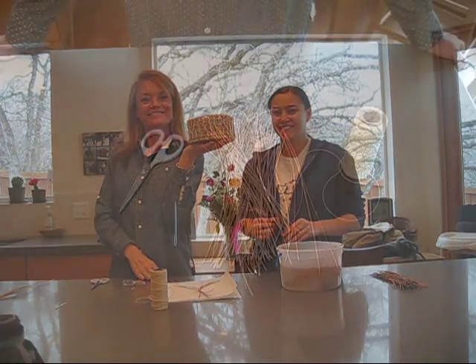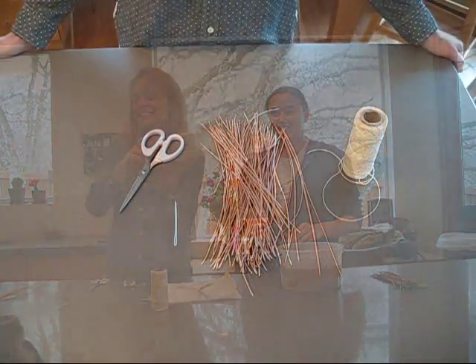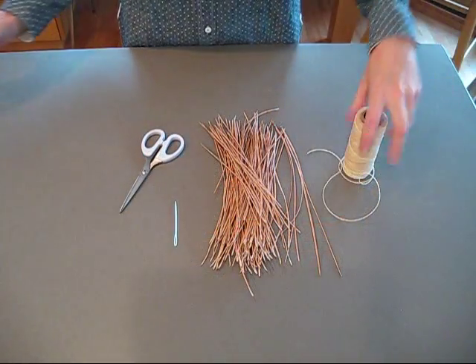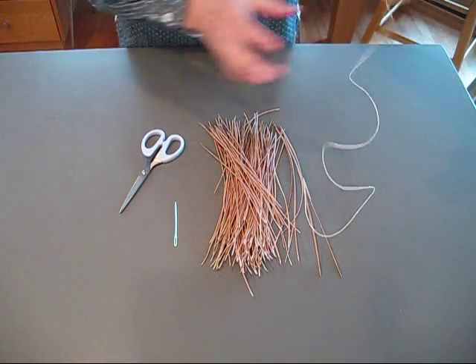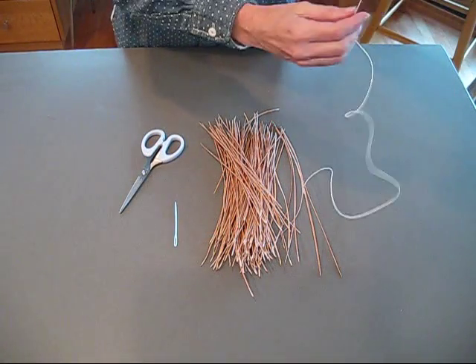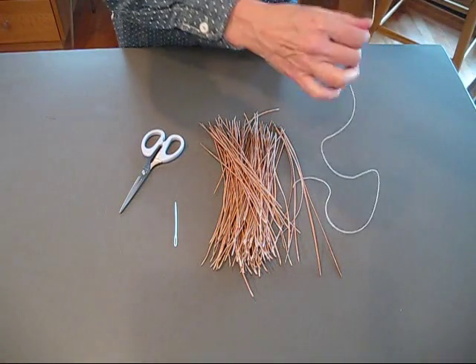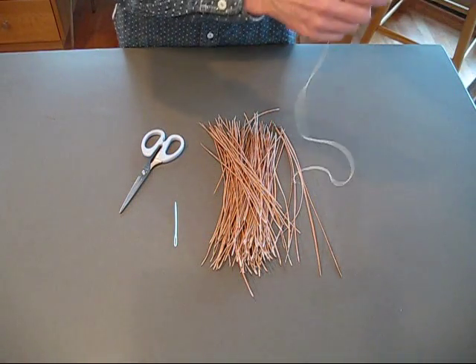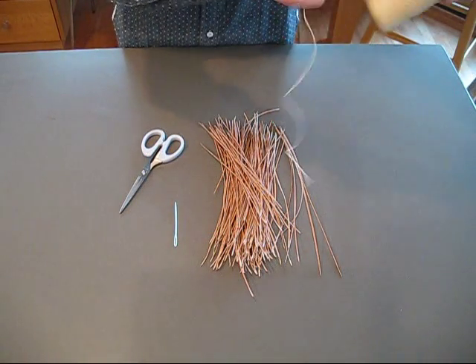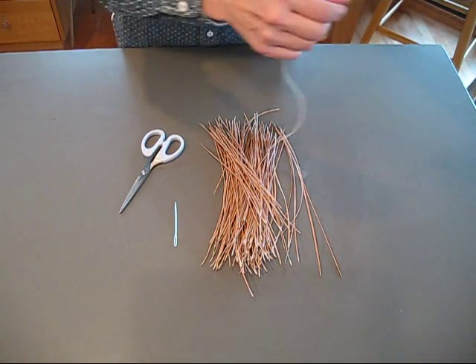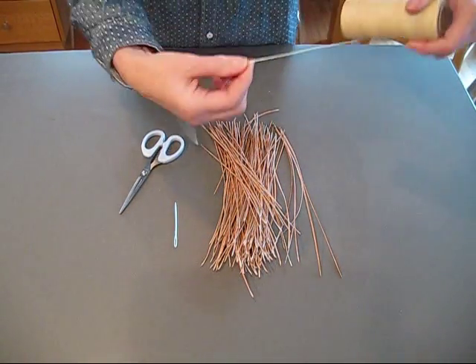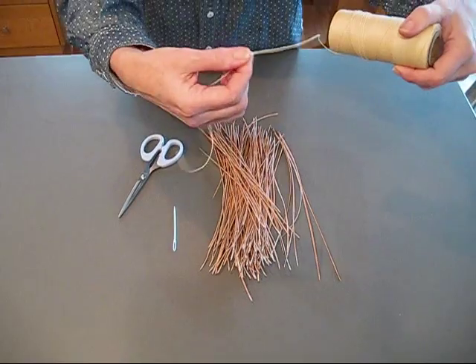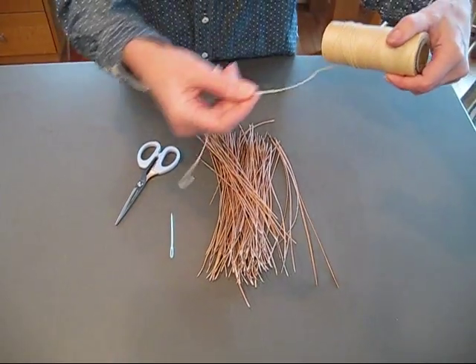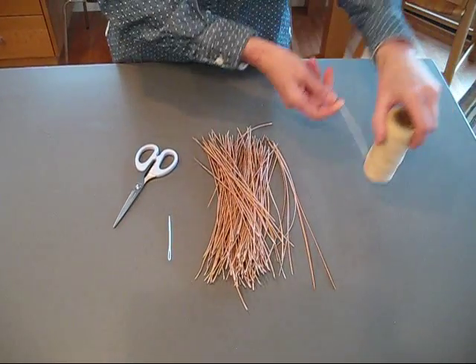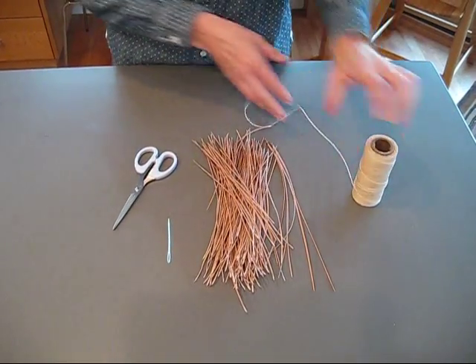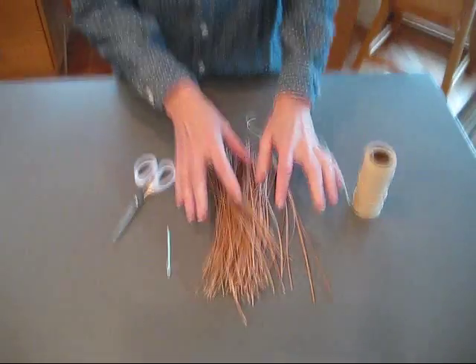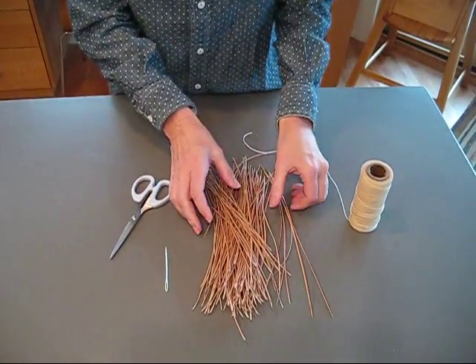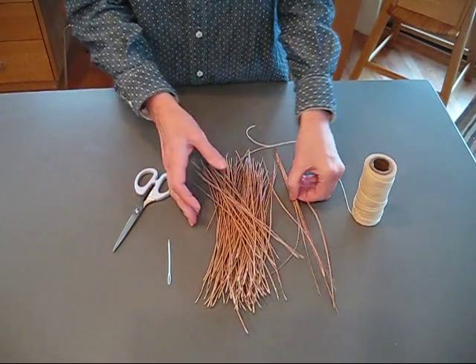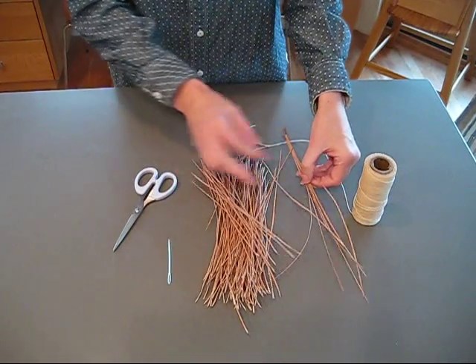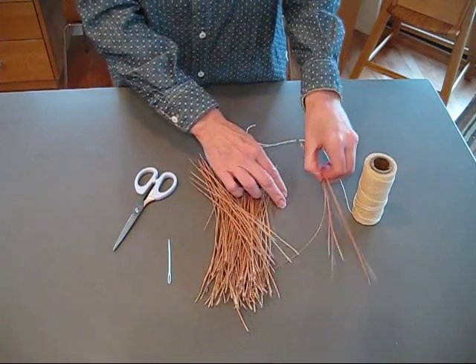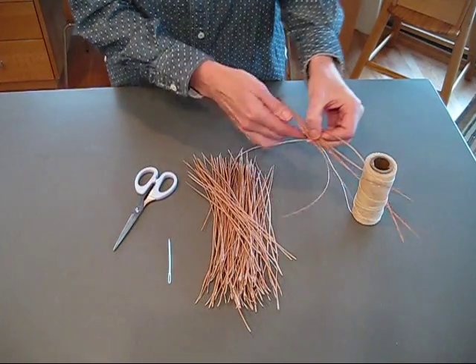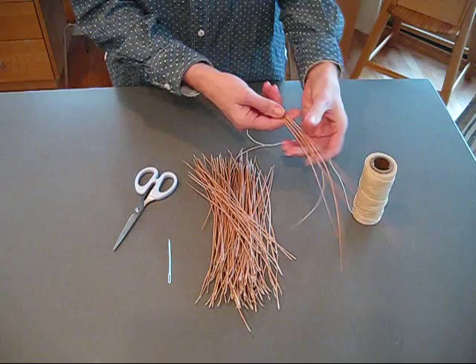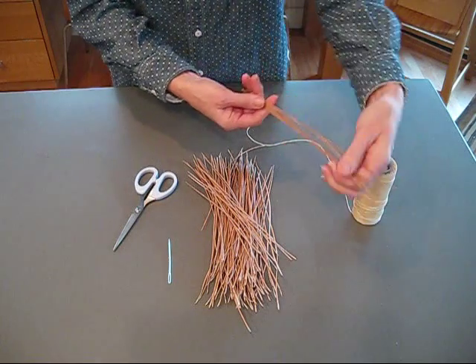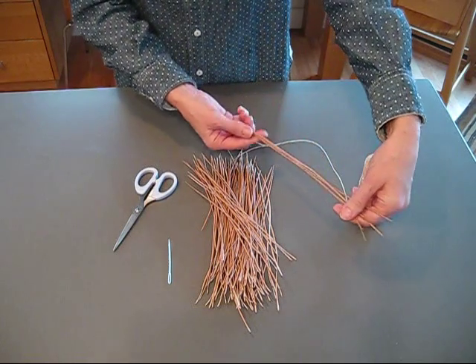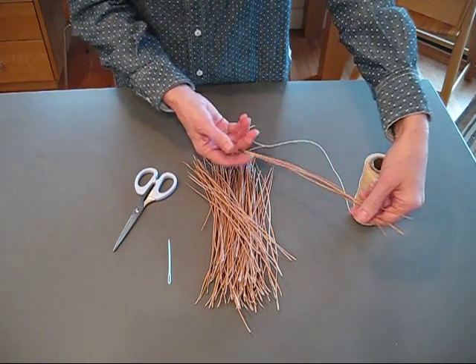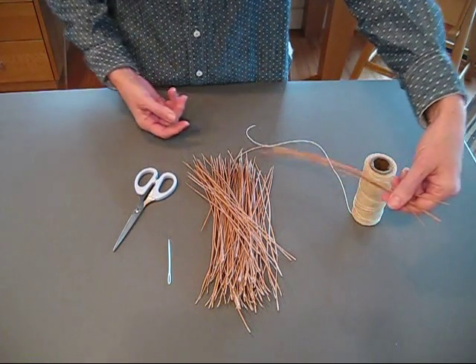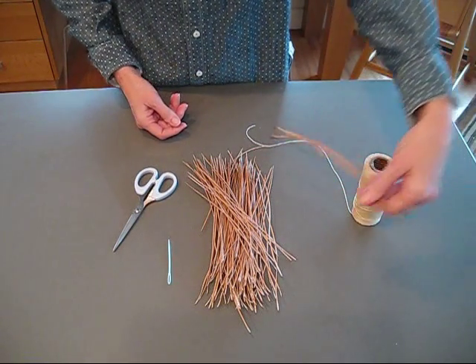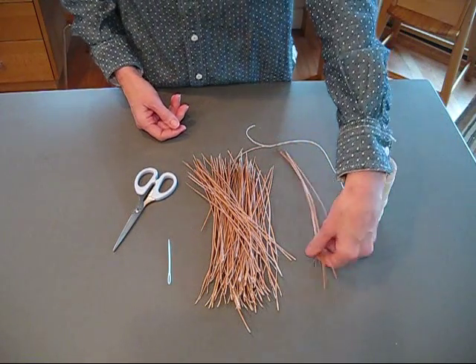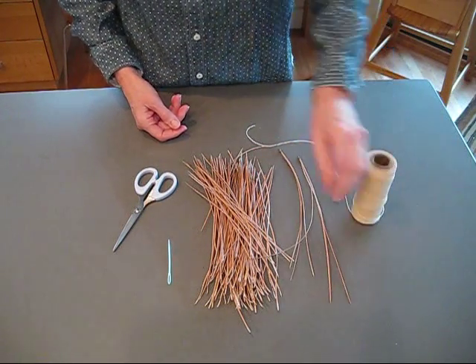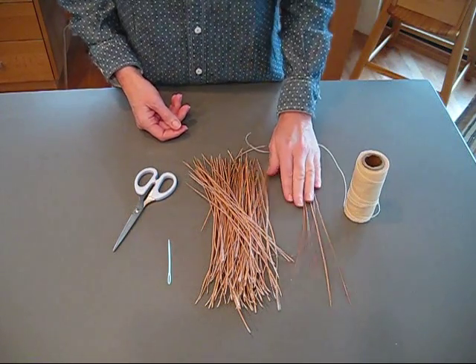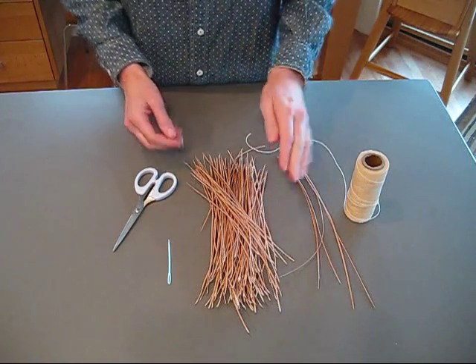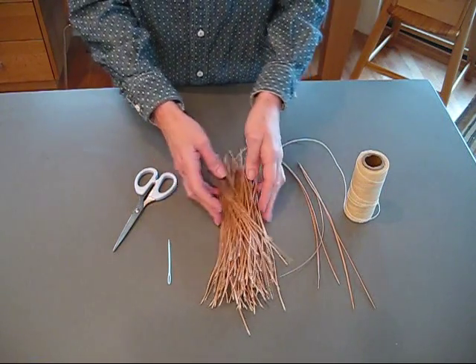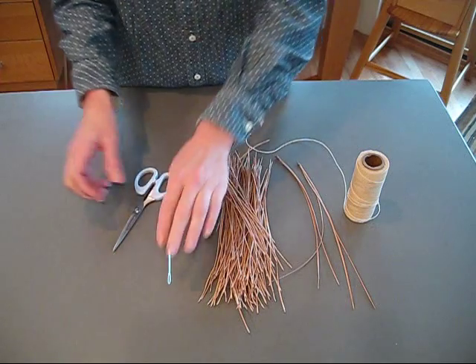To start with, all you need is some thread. It's a waxed thread so that it won't cut through your pine needles. And some pine needles — they're not all treated equal. You need to find the longest ones you can. It makes it more fun to work with them.